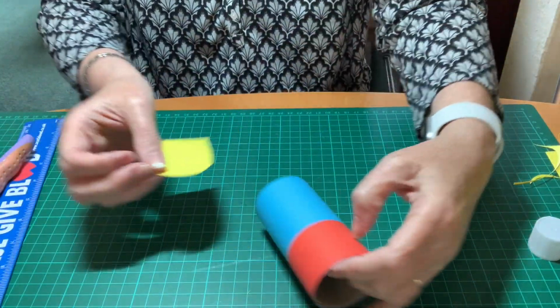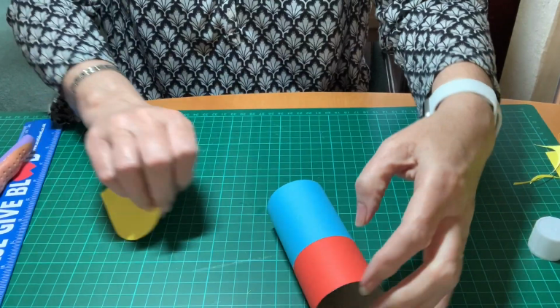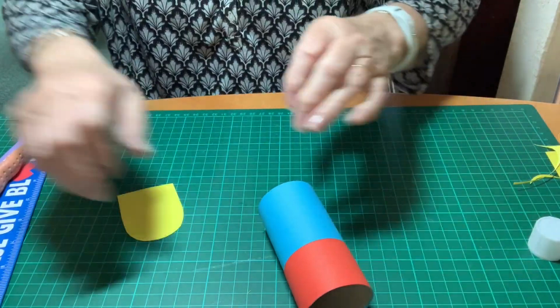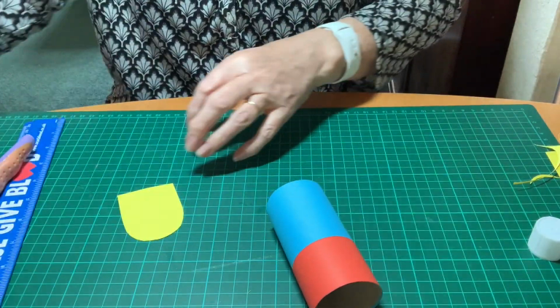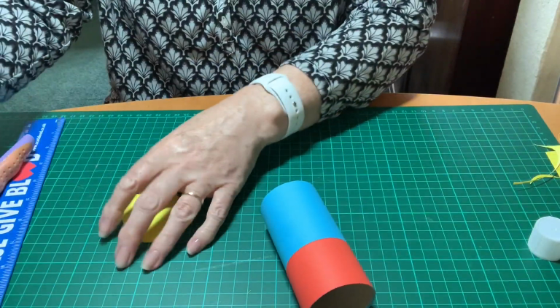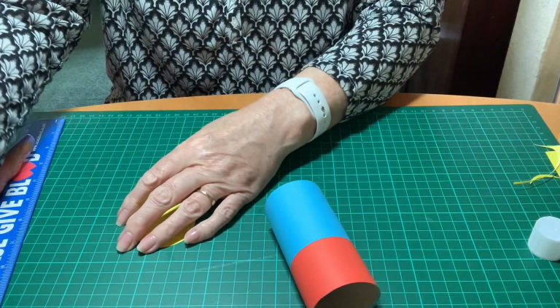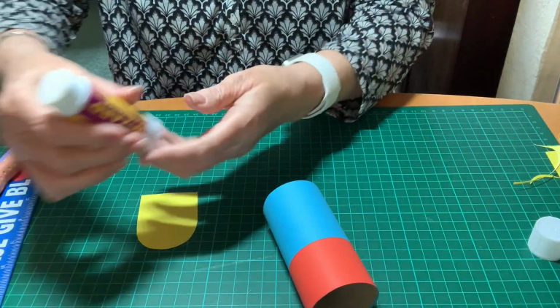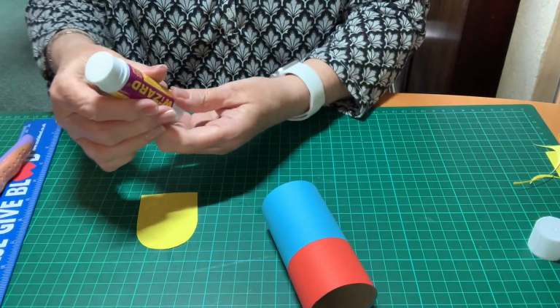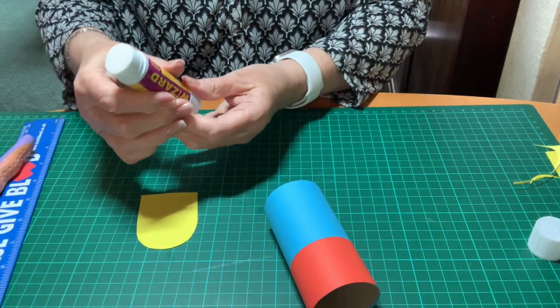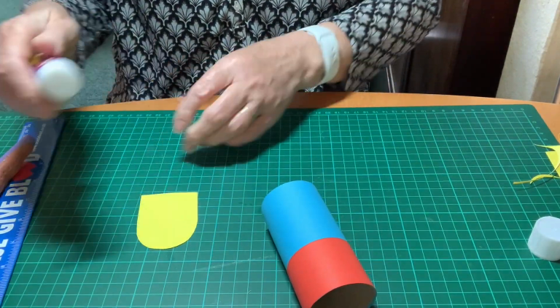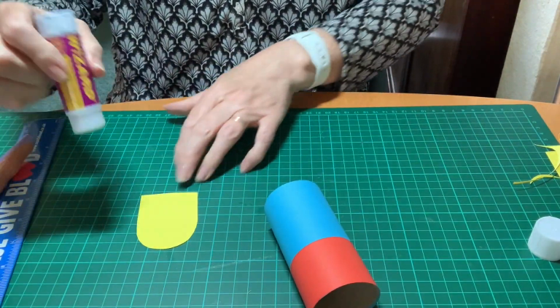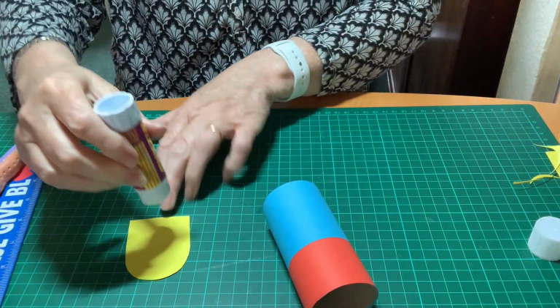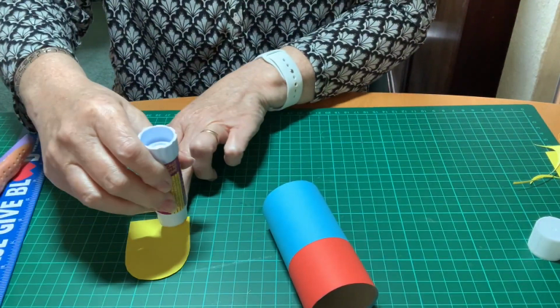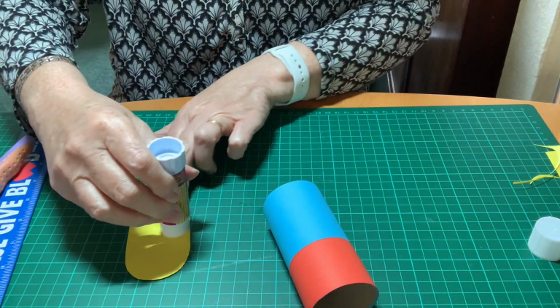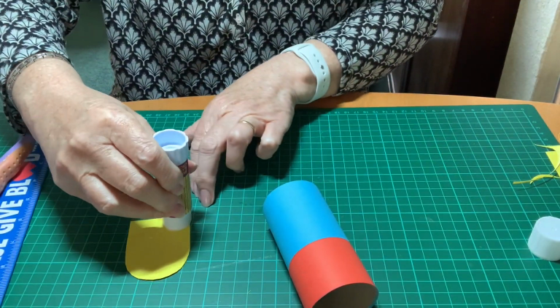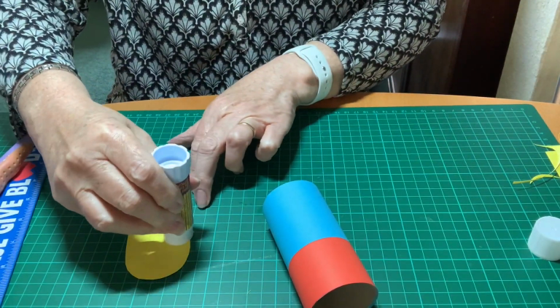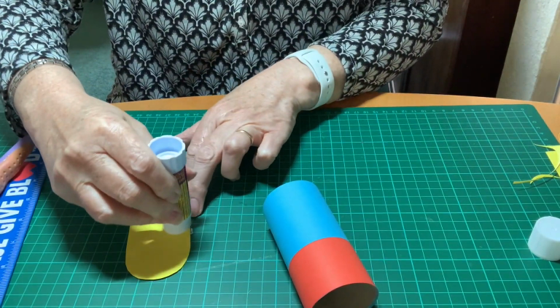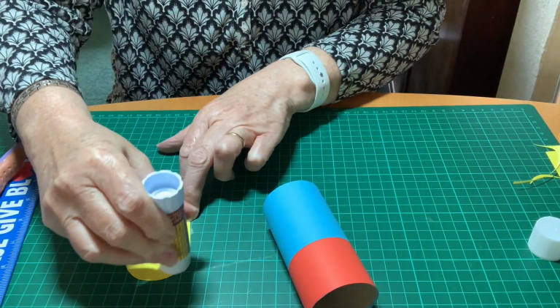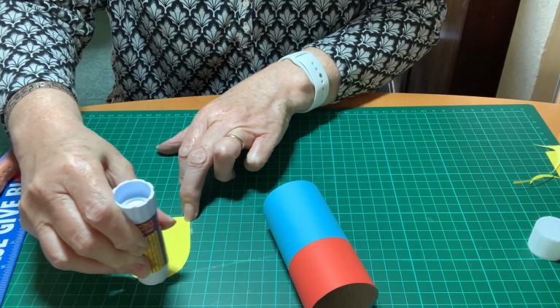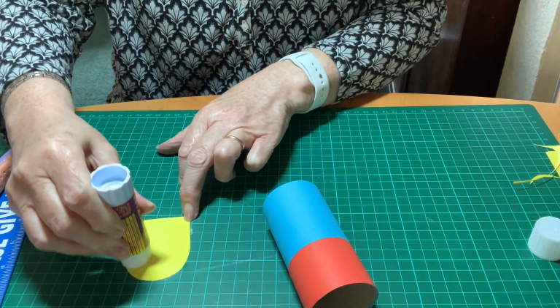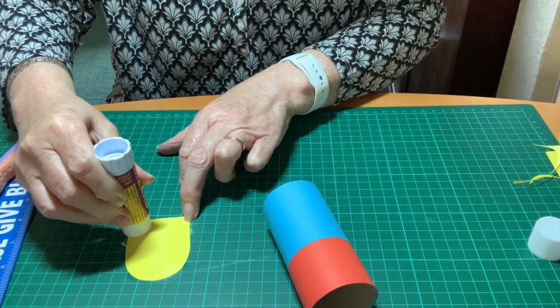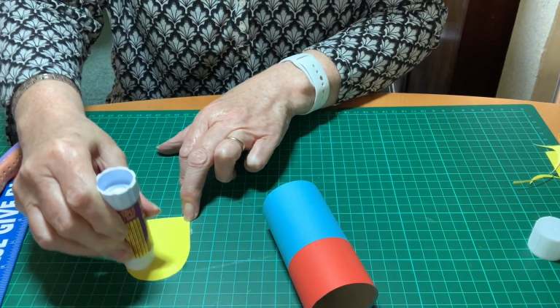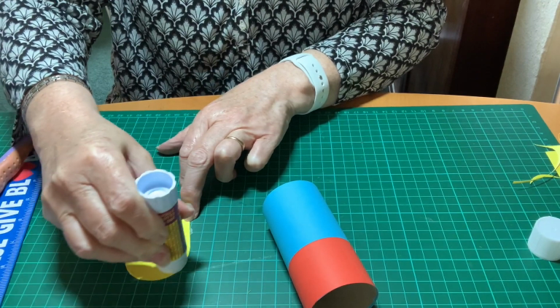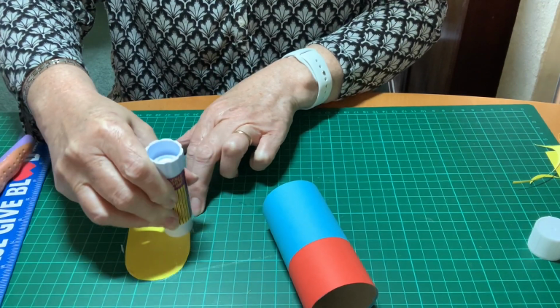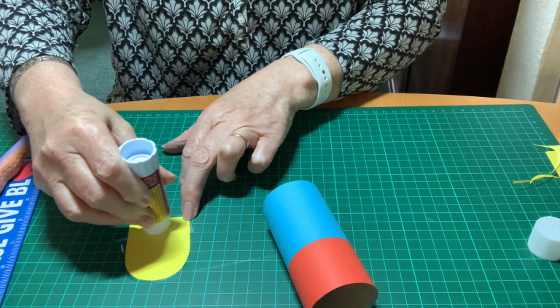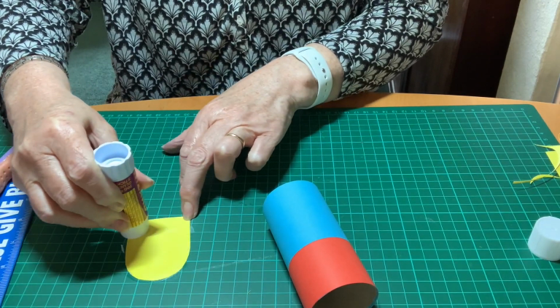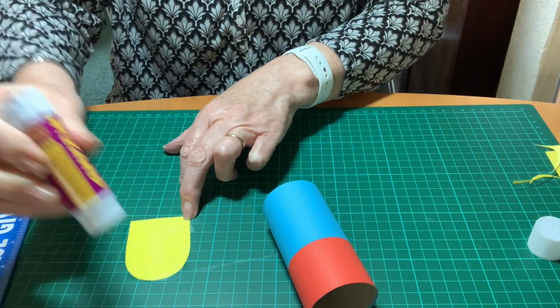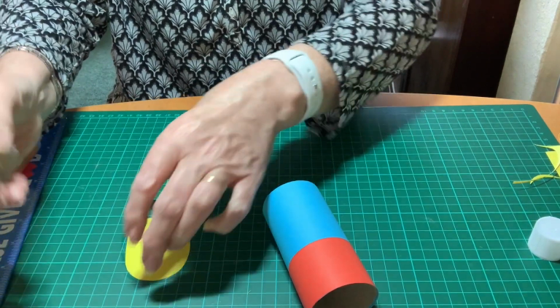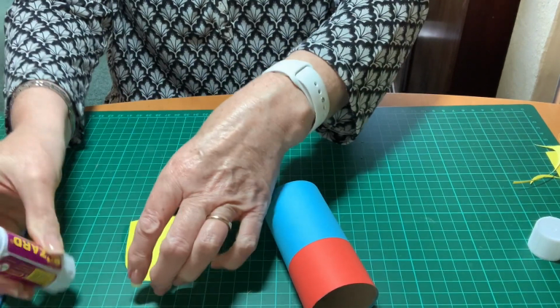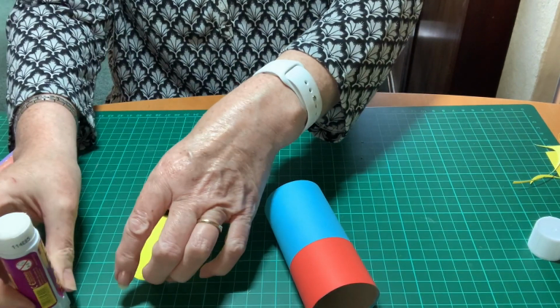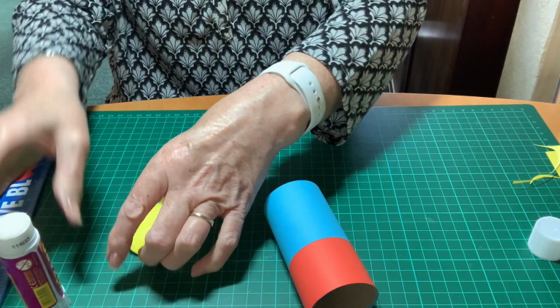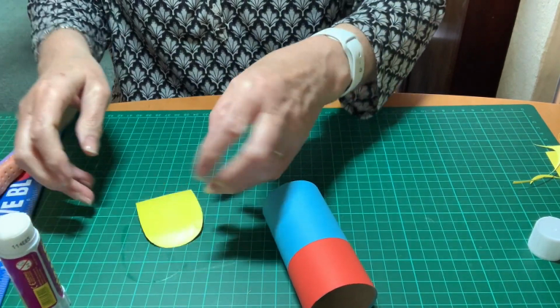Checking that it fits all right and then adding glue all over and sticking it on.